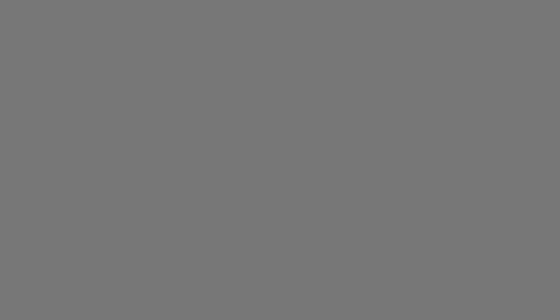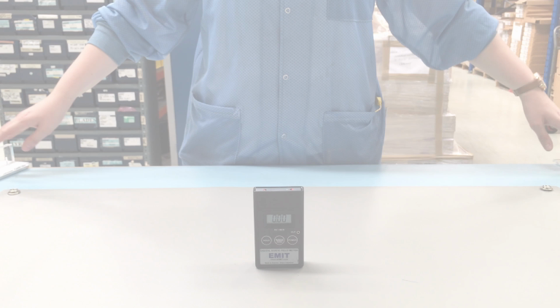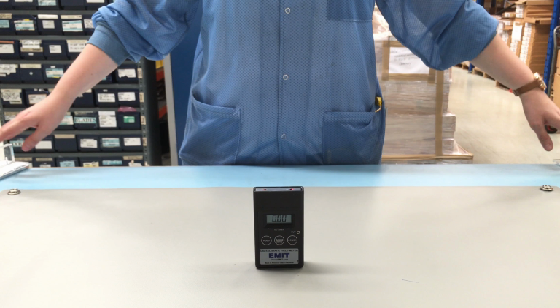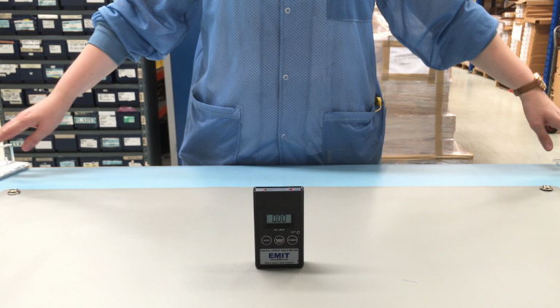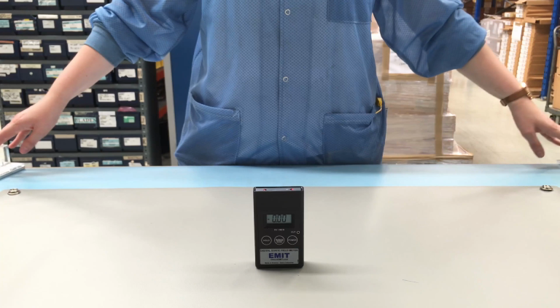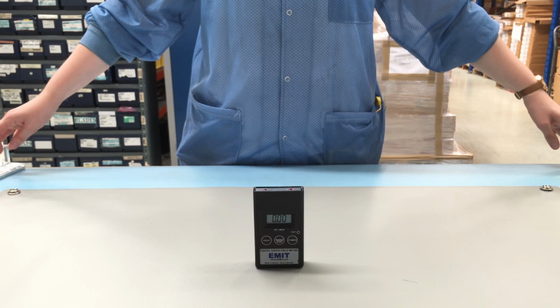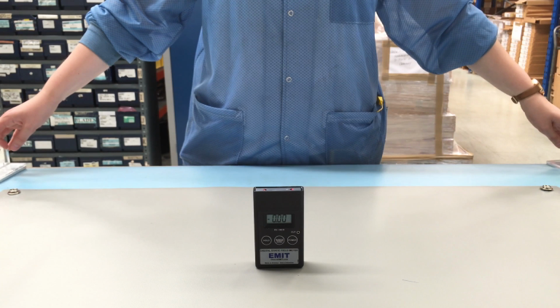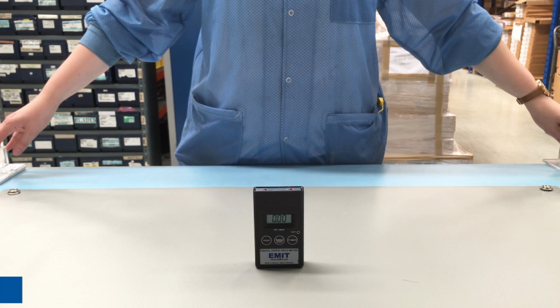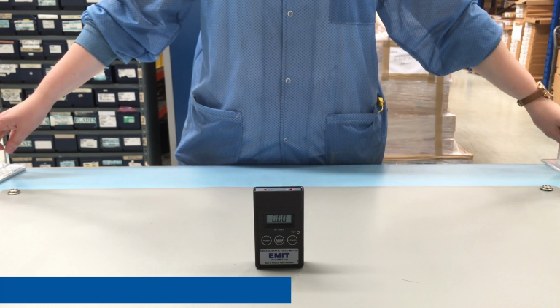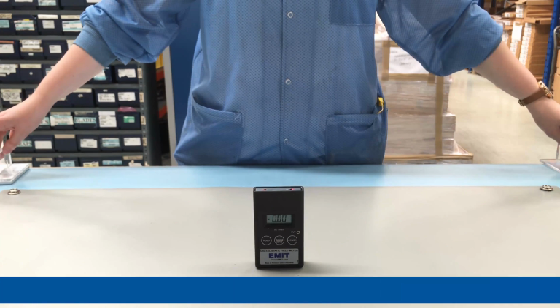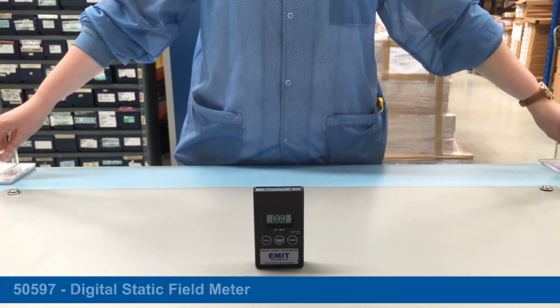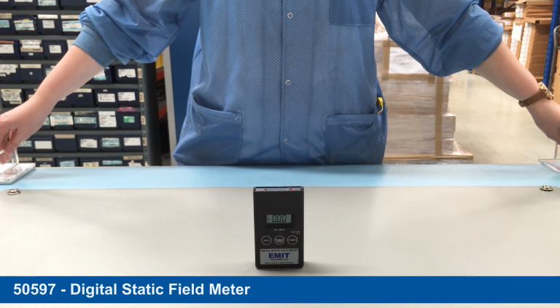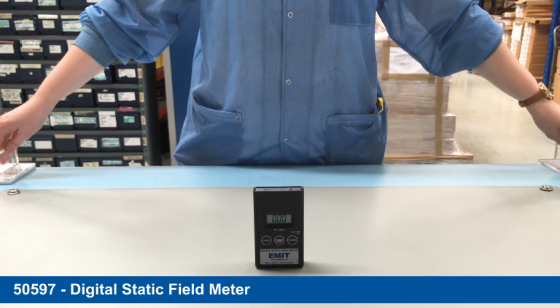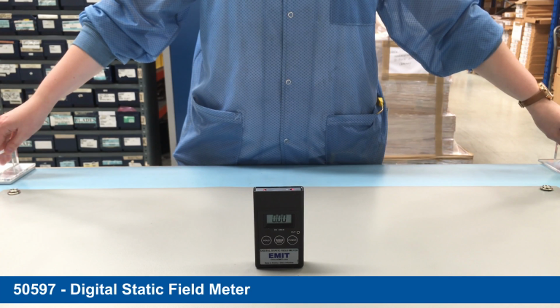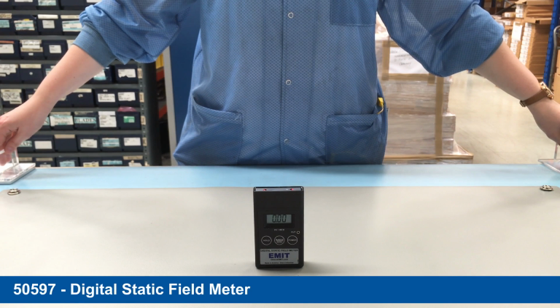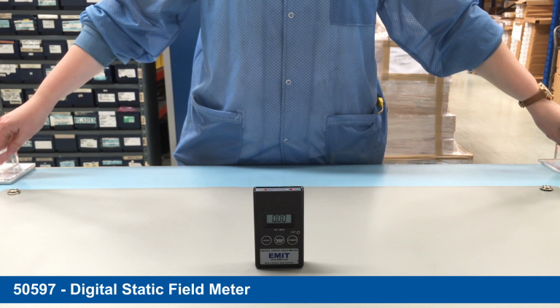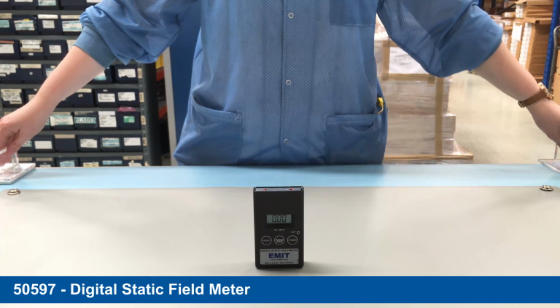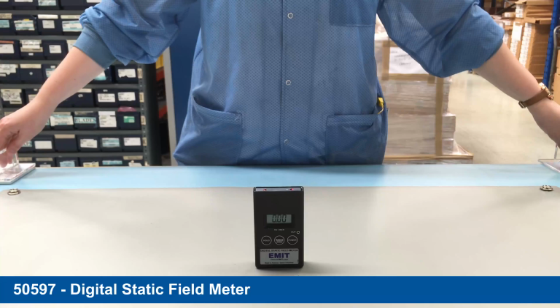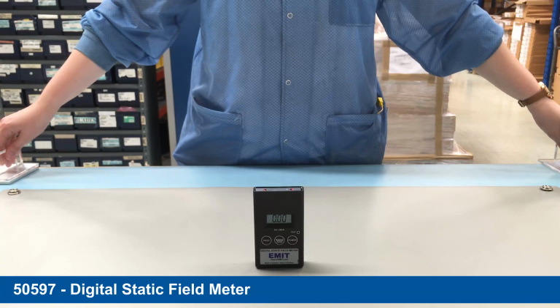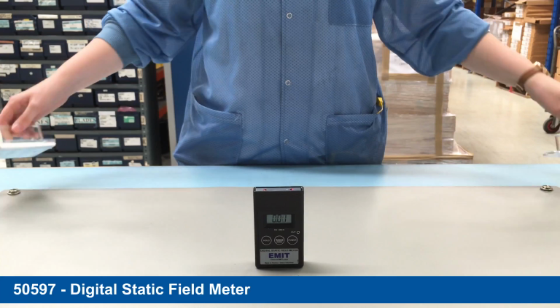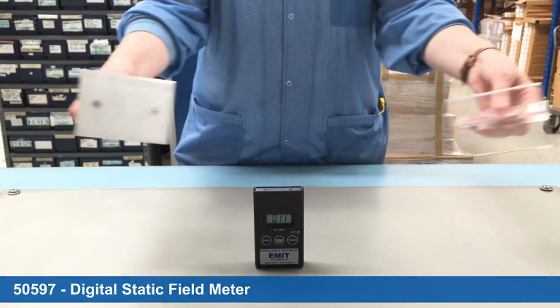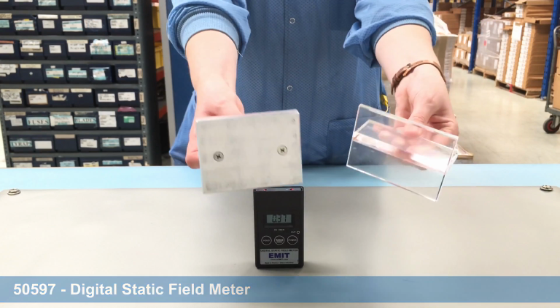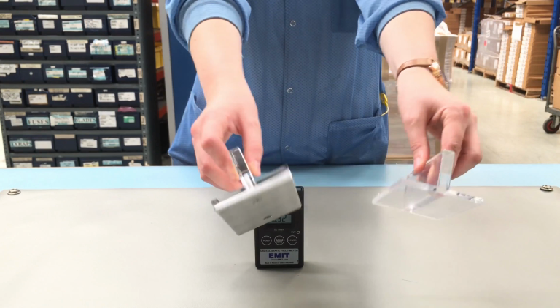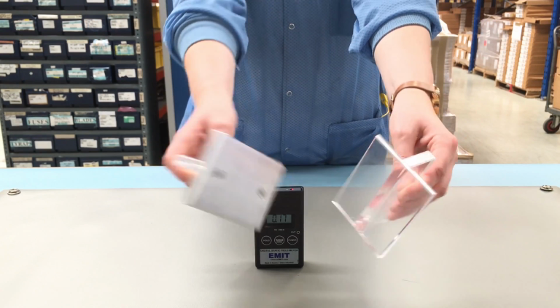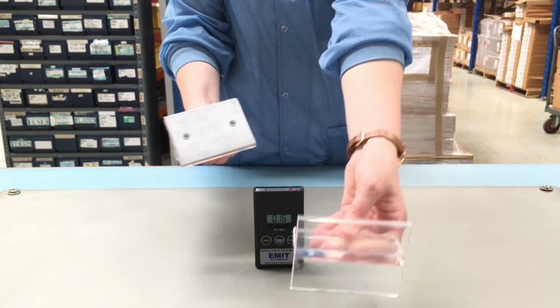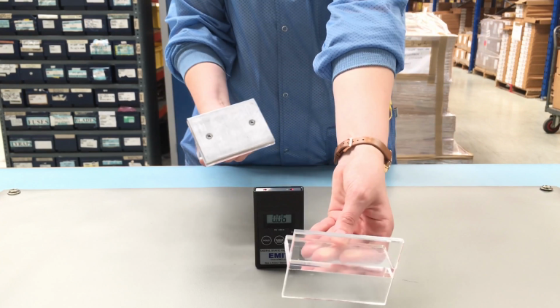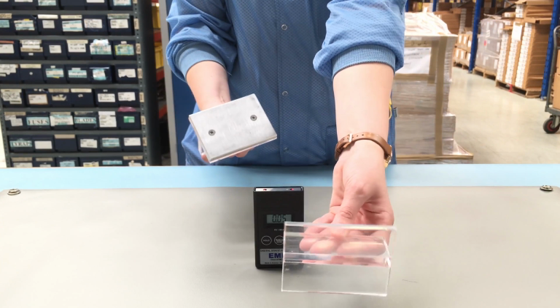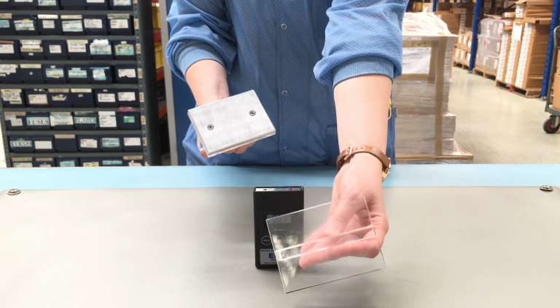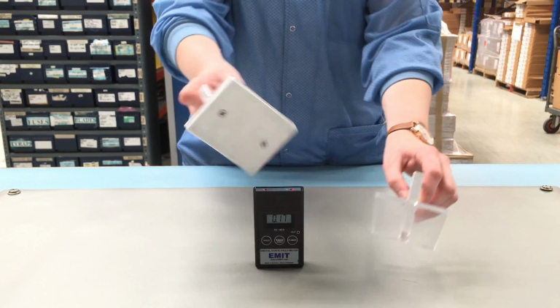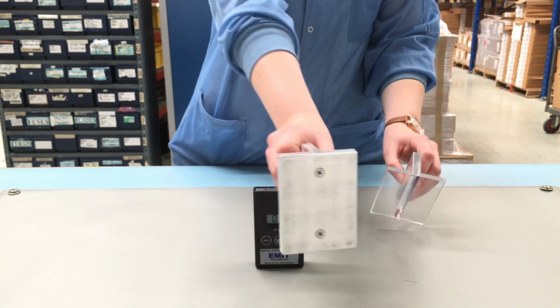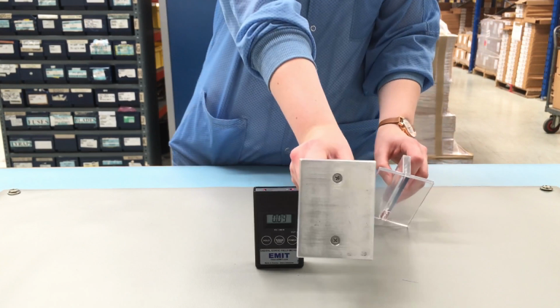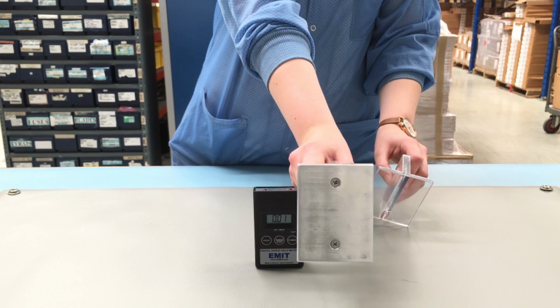This instrument is a digital static field meter which measures voltages associated with electrostatic charge. Here we have two paddles — one is an insulator and the other is a conductor.